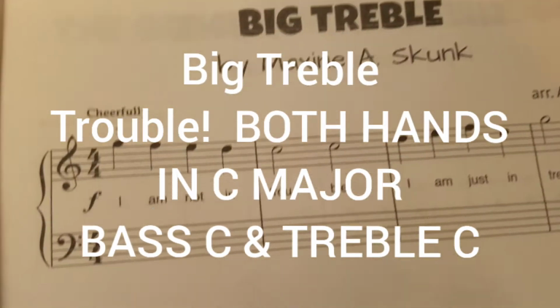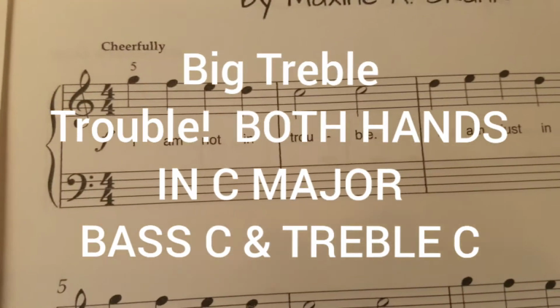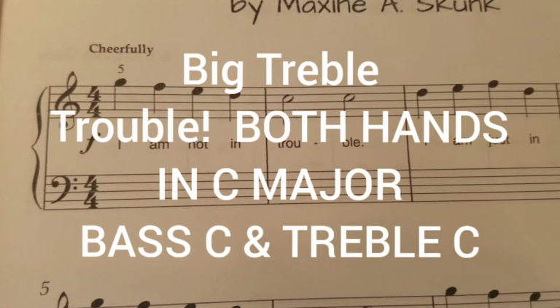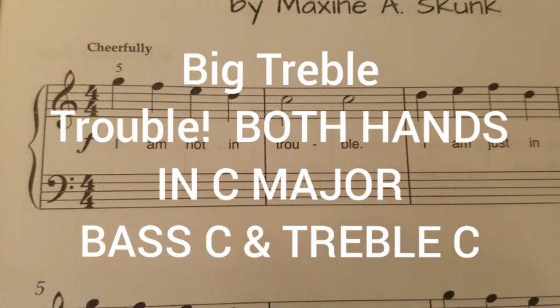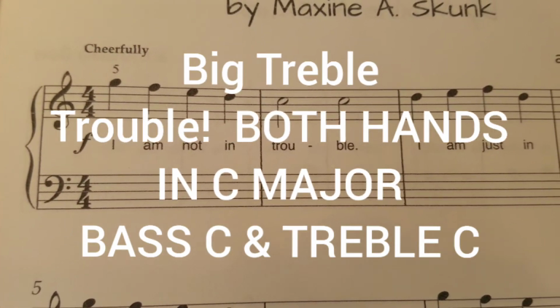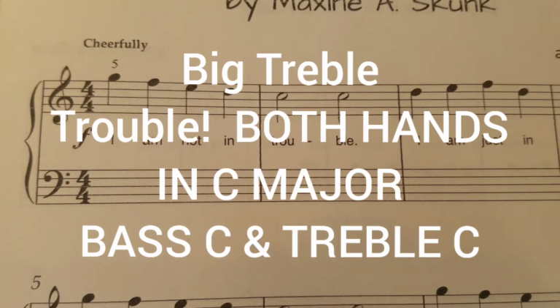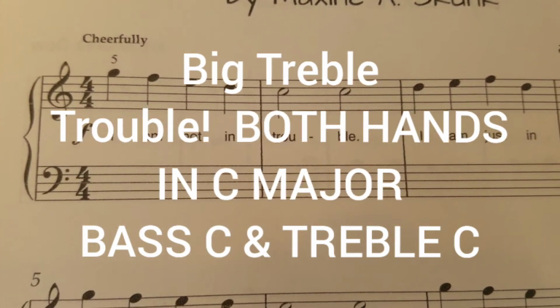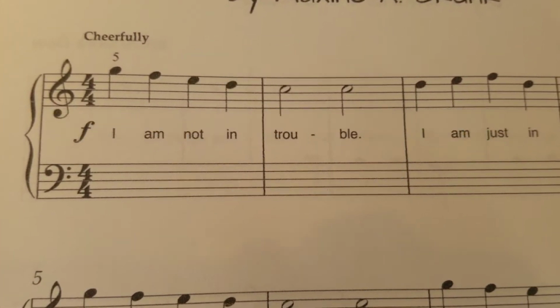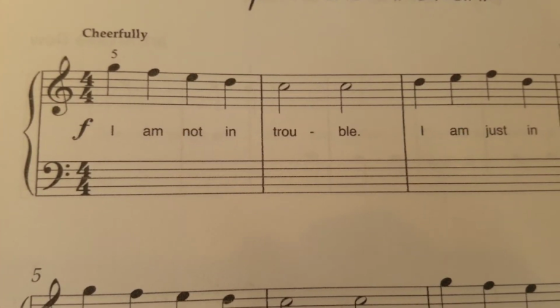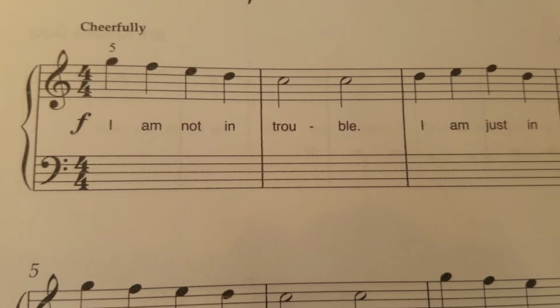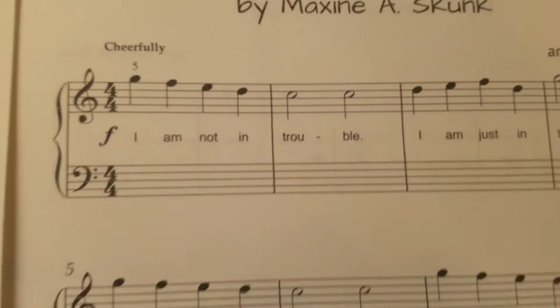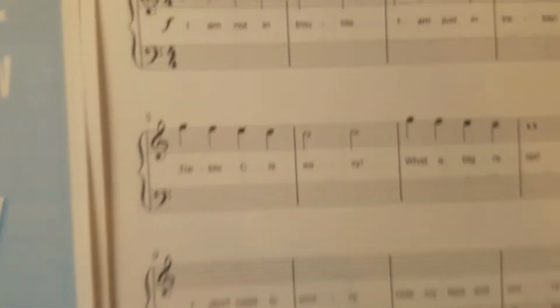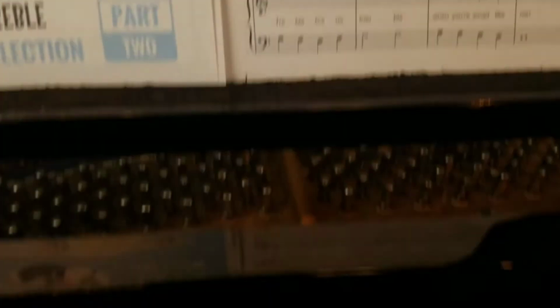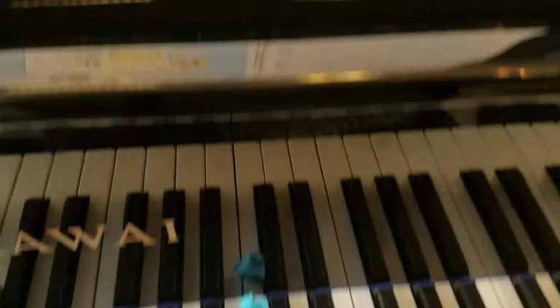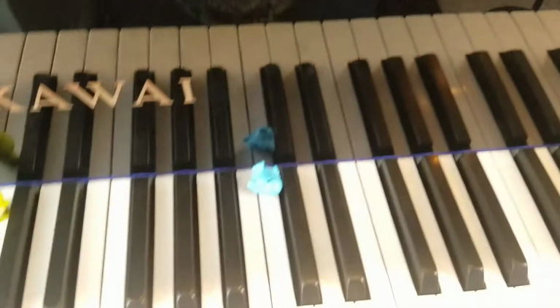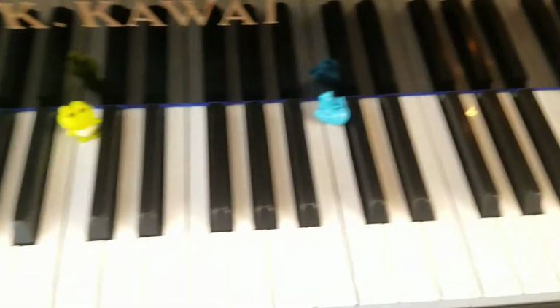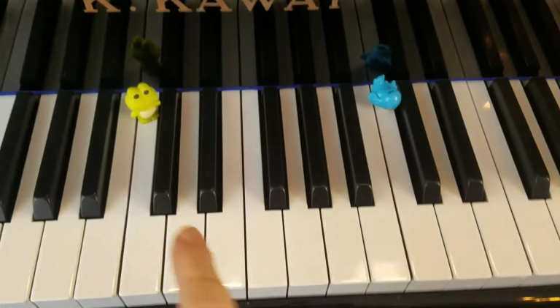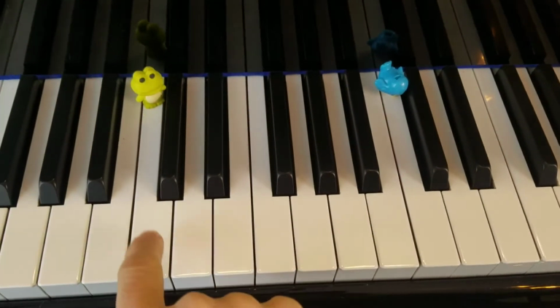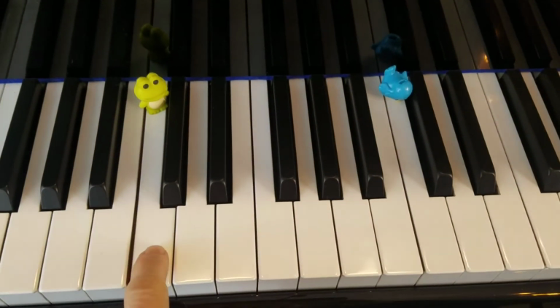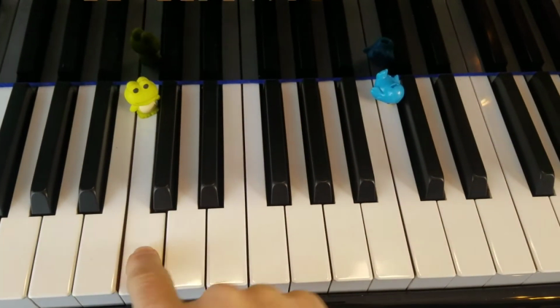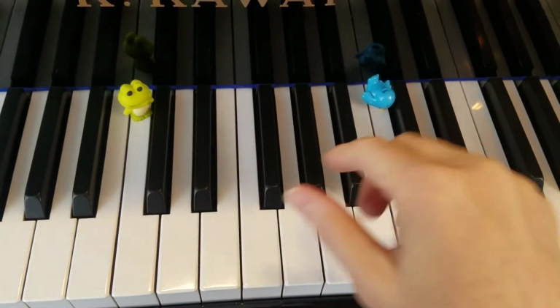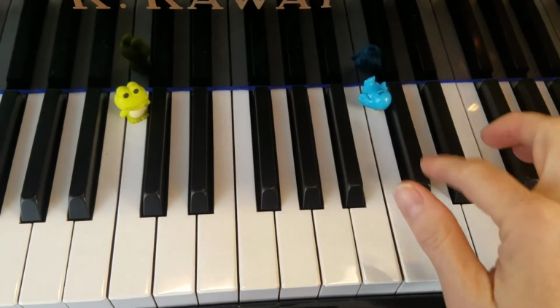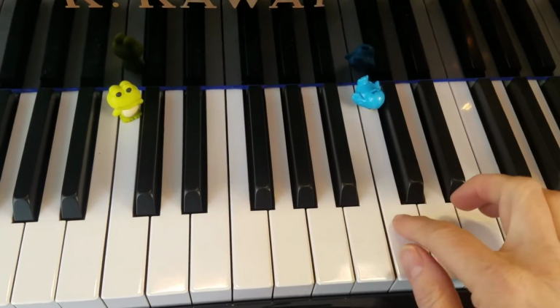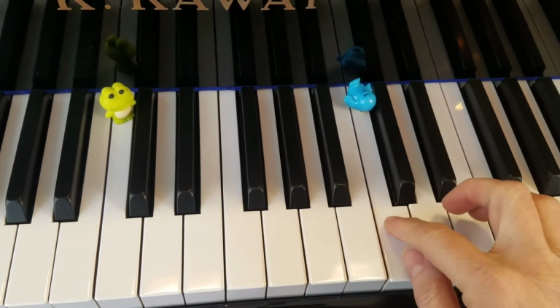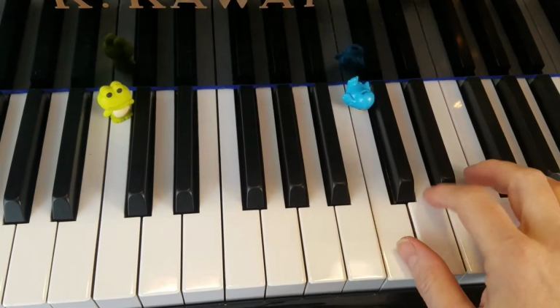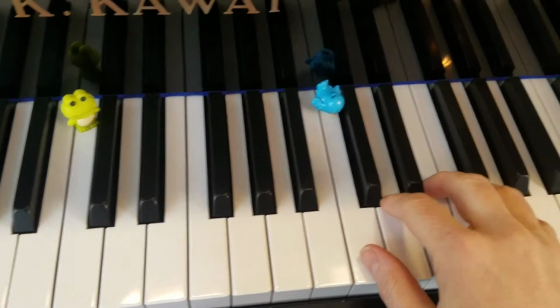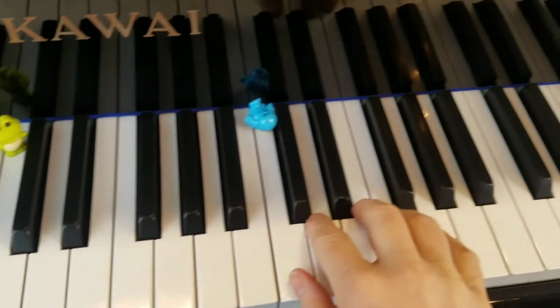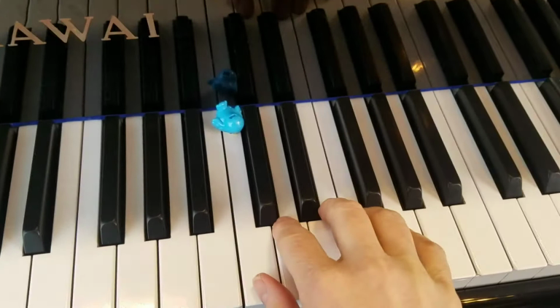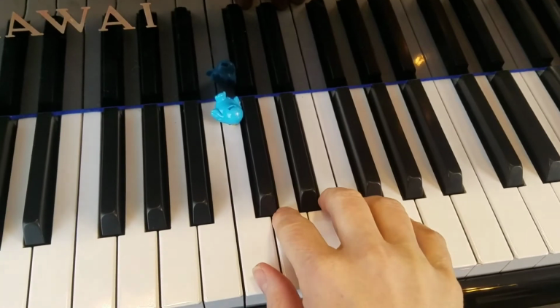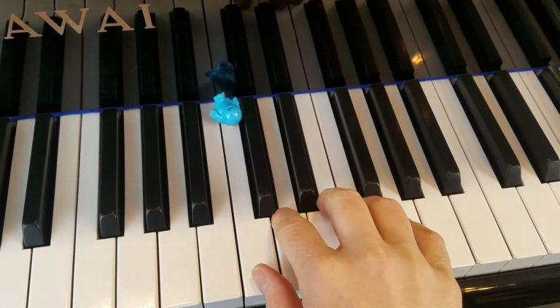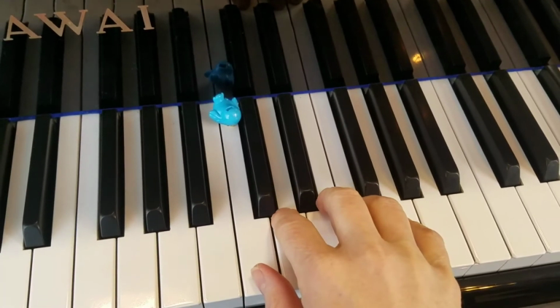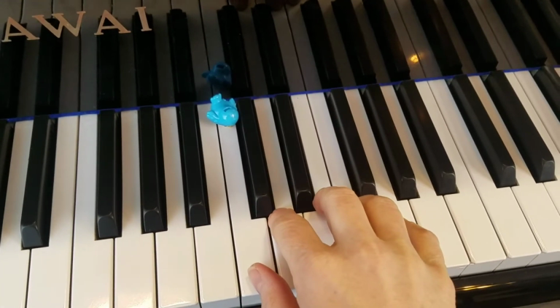Our right hand is going to be up in the treble C hand position. Remember that here's middle C, here's treble C, and we put our five fingers in the treble C hand position.